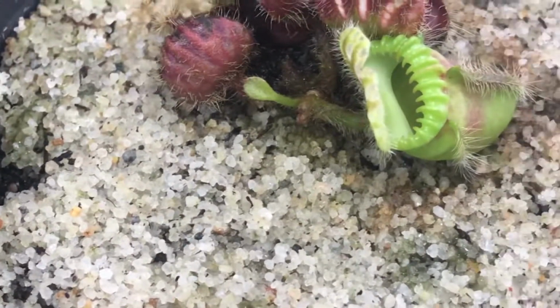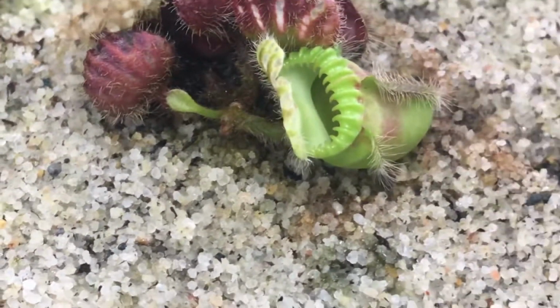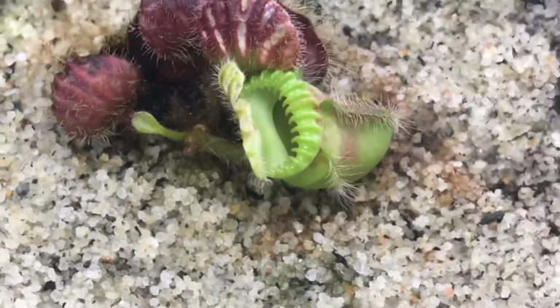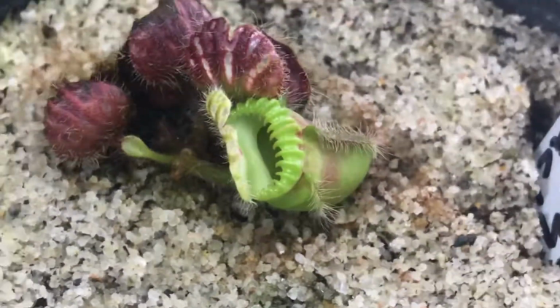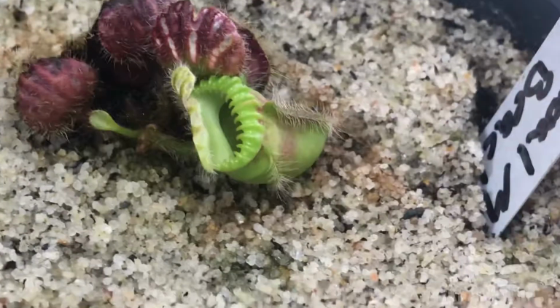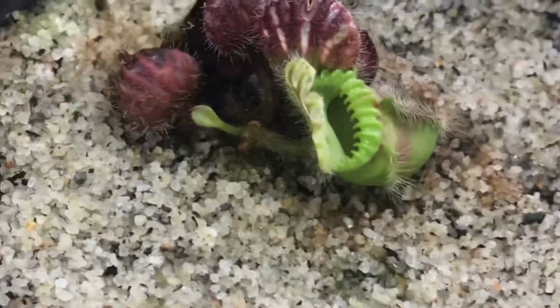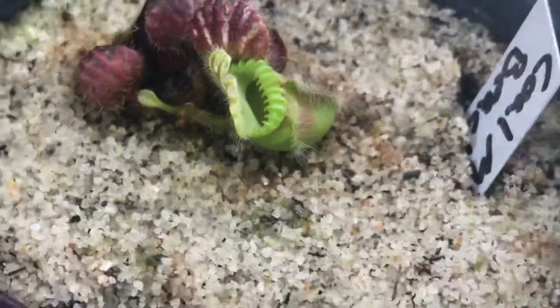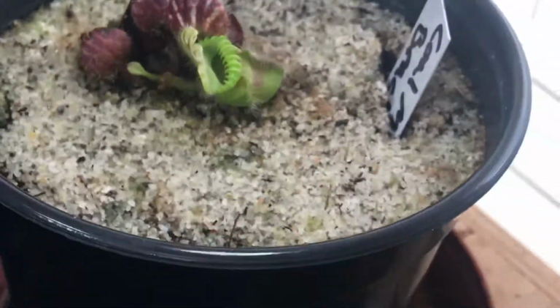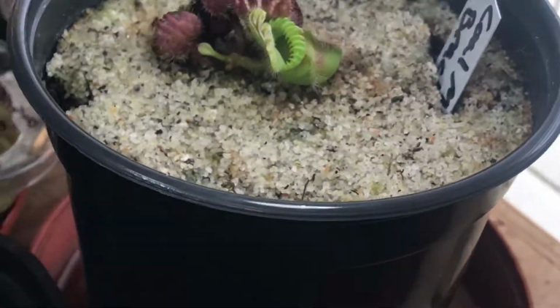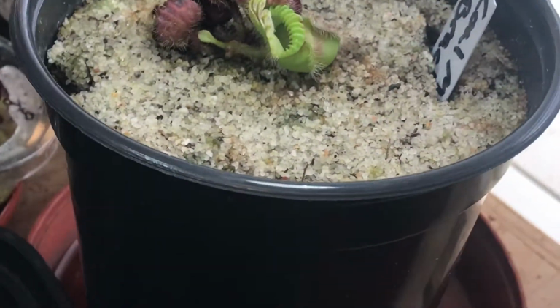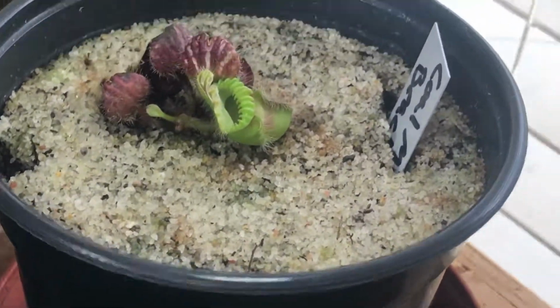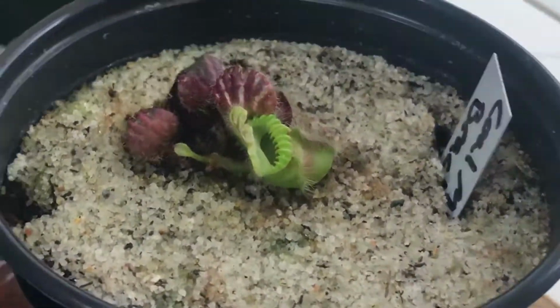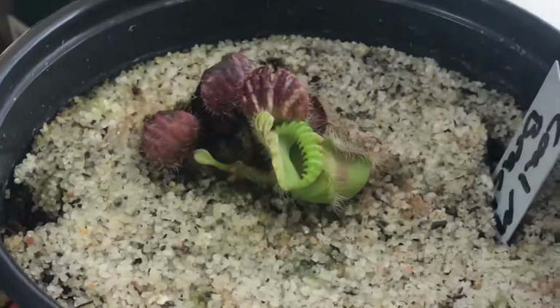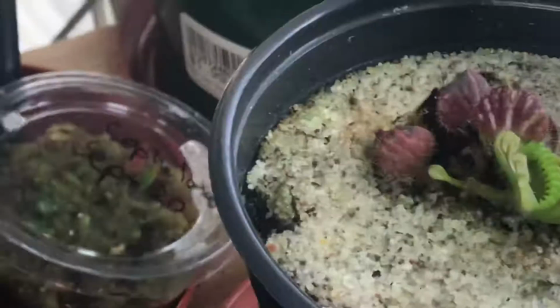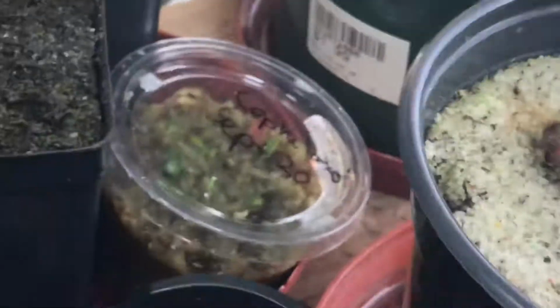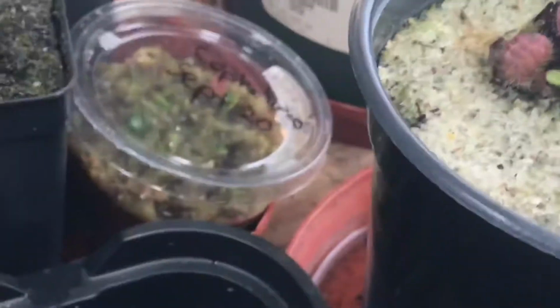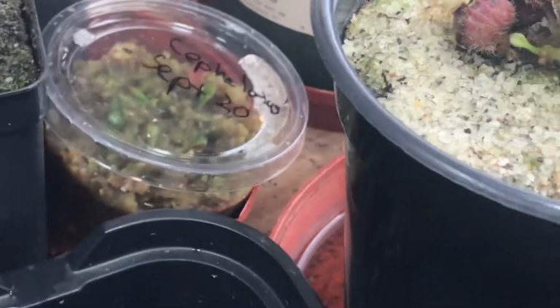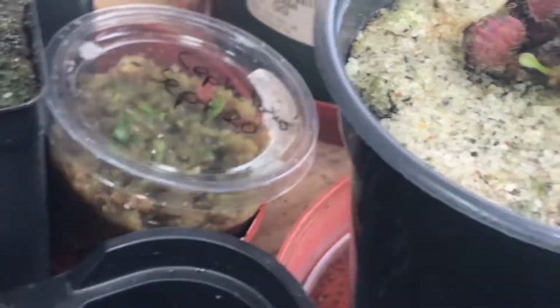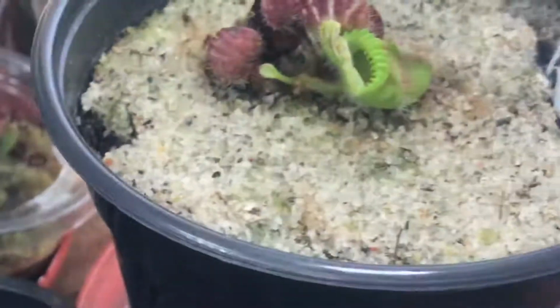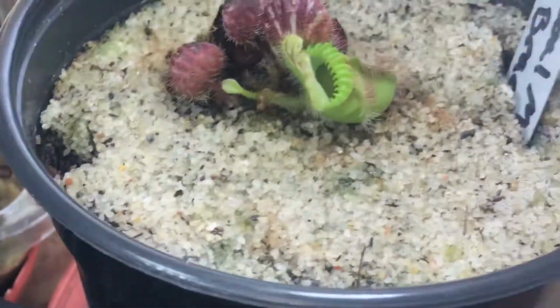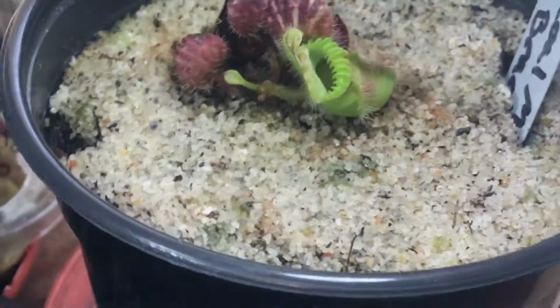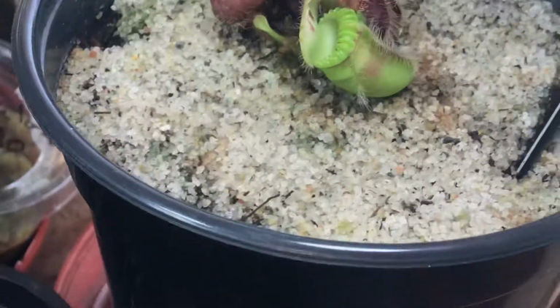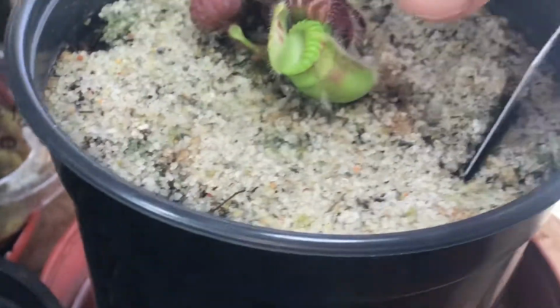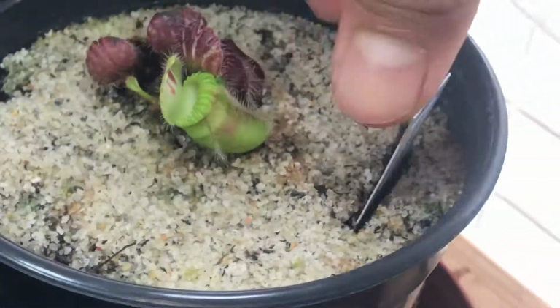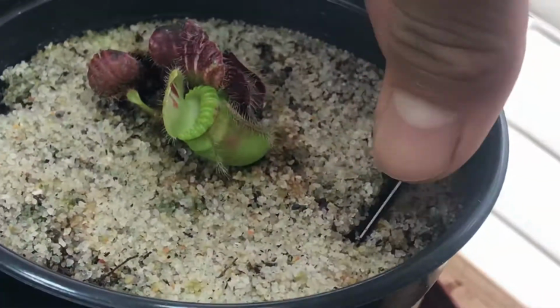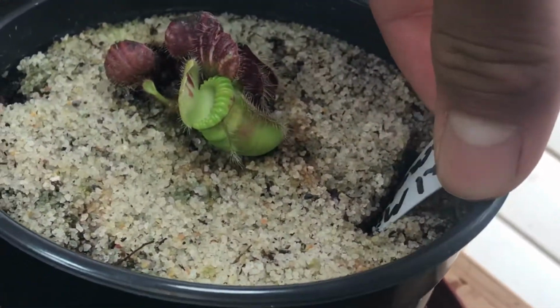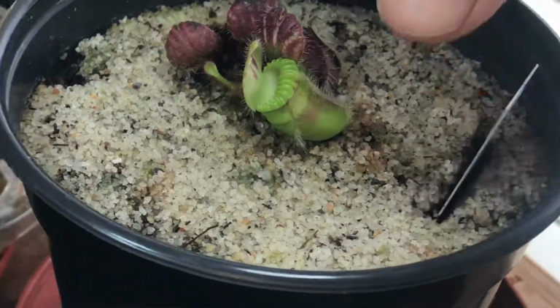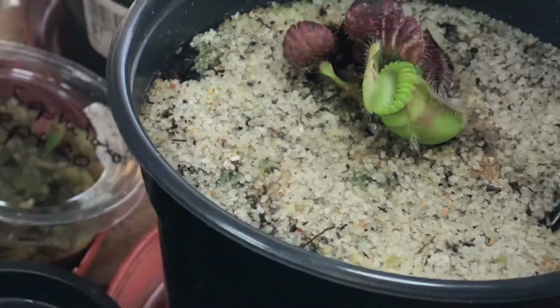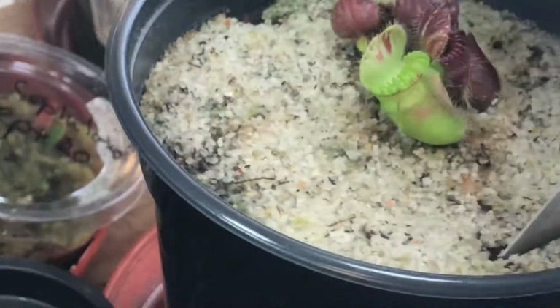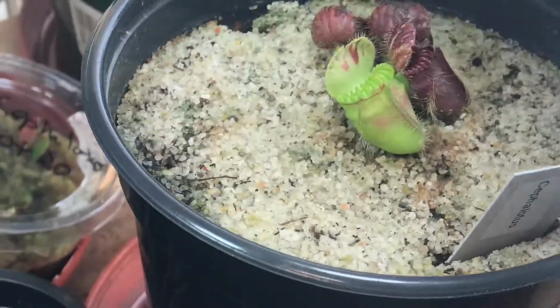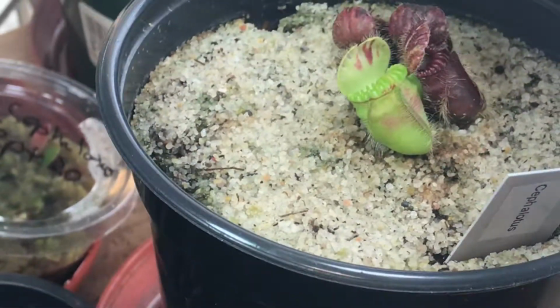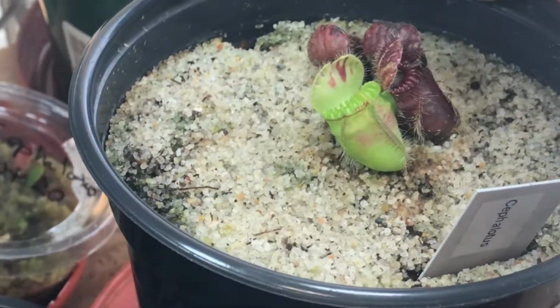You can watch my 'what's inside the cephalotus' video for more on that. I got this plant from Brad's greenhouse. It is the Coman Beach clone.